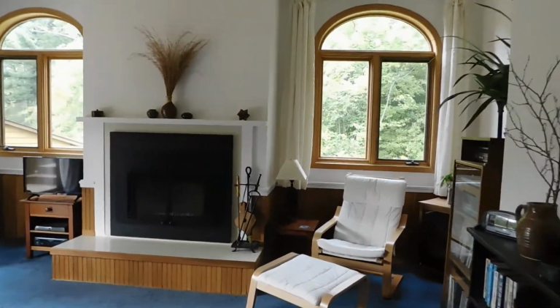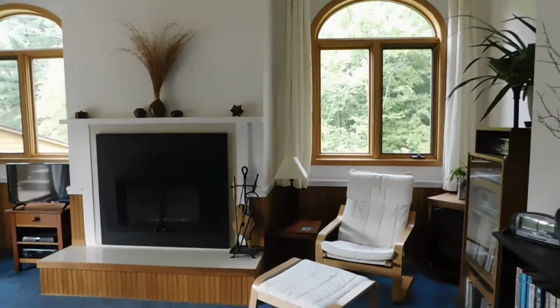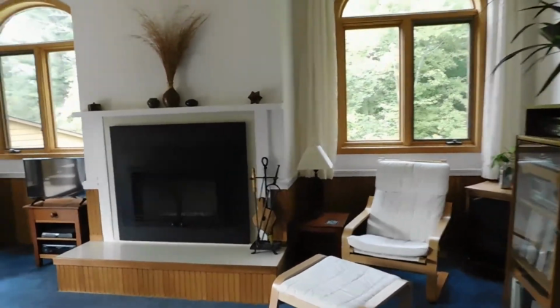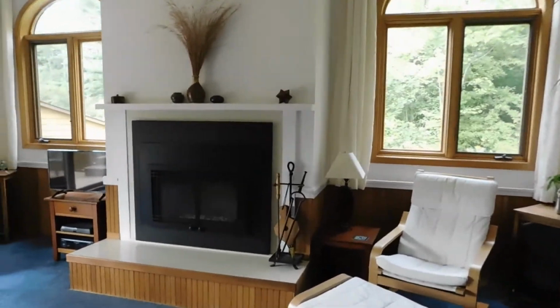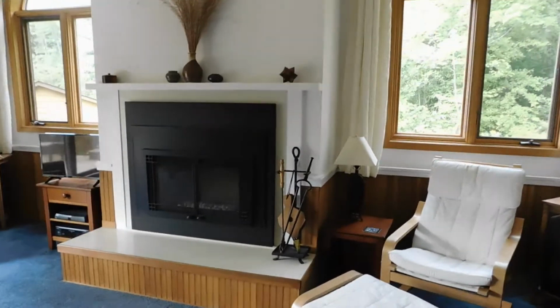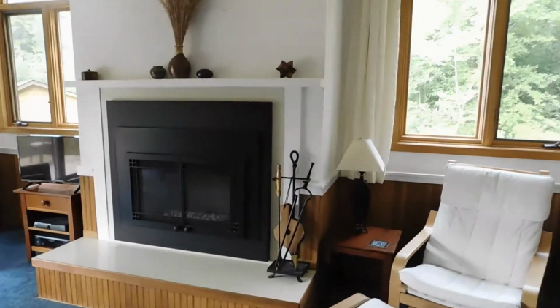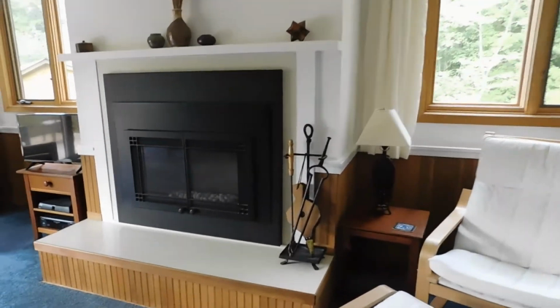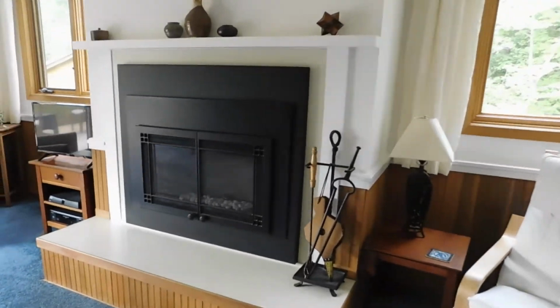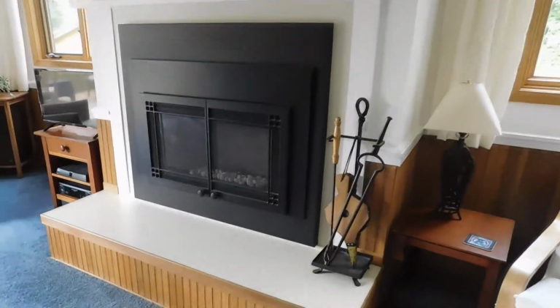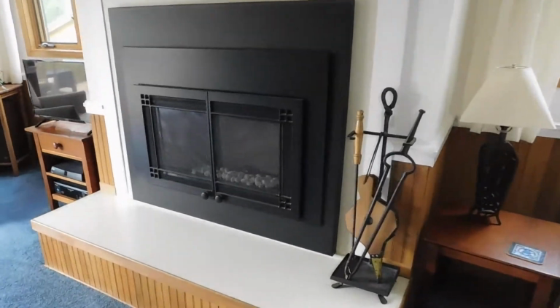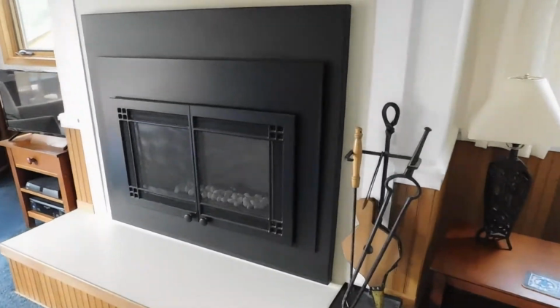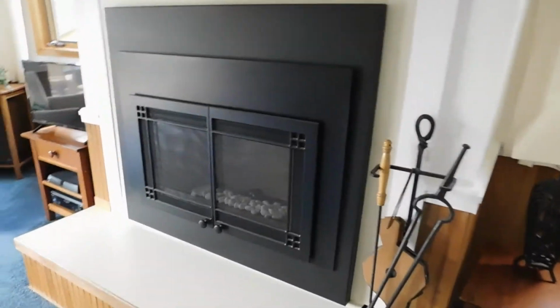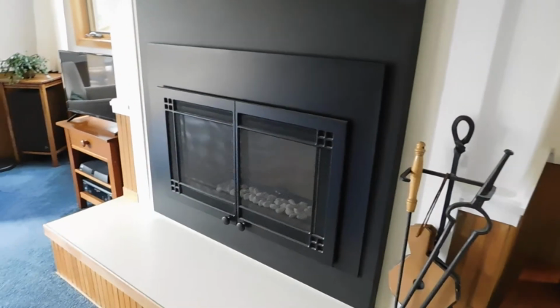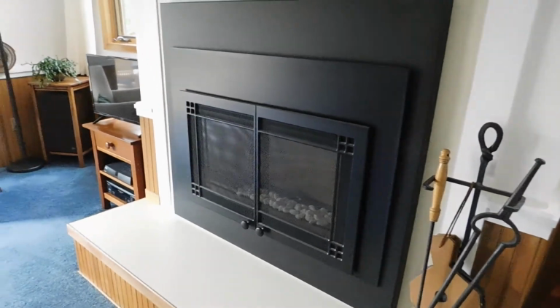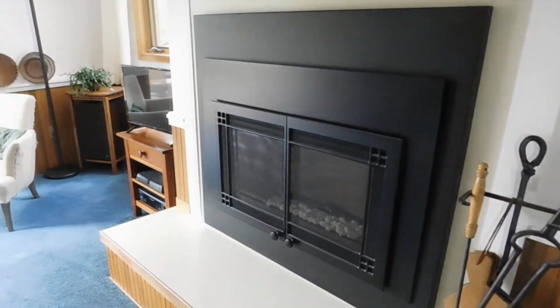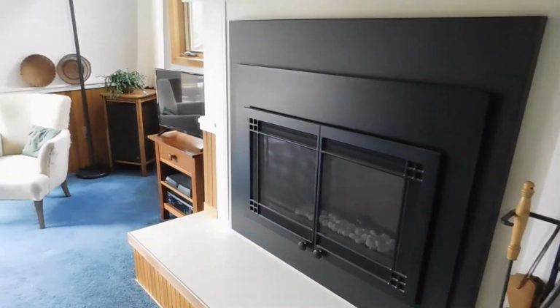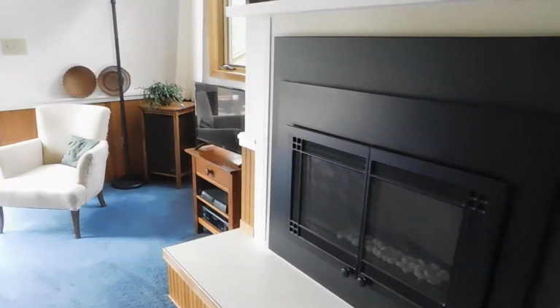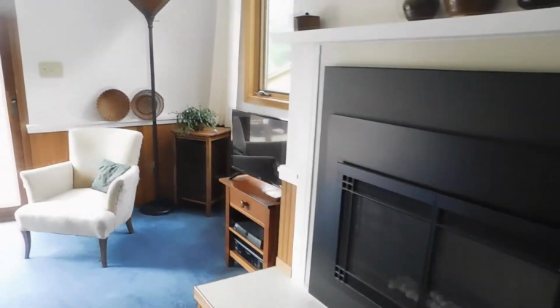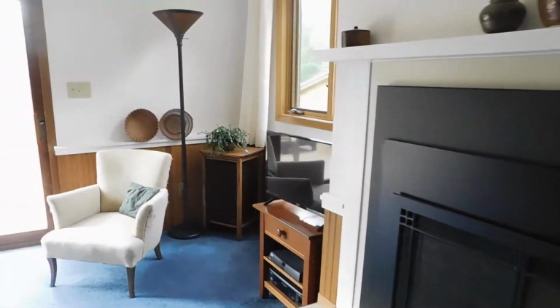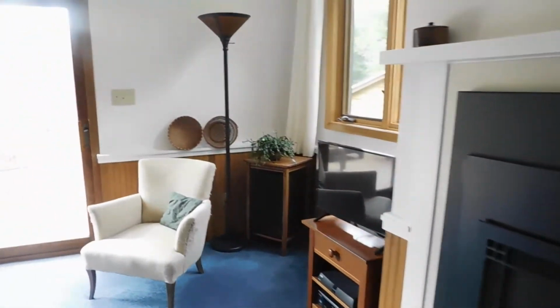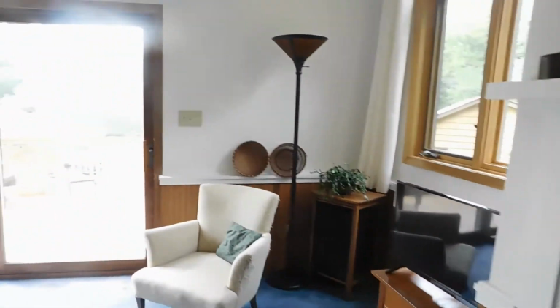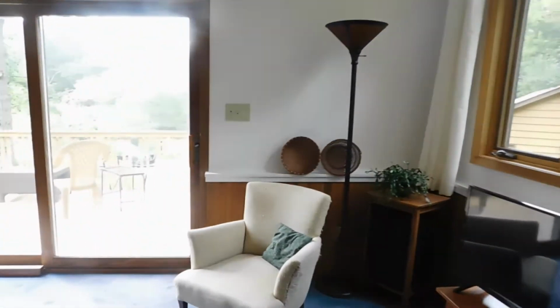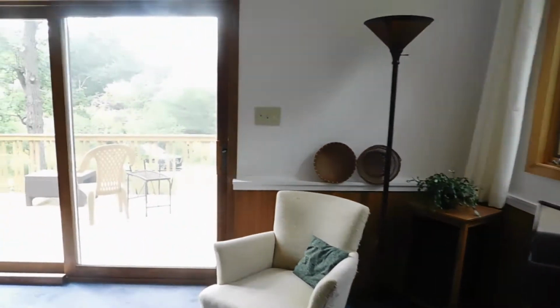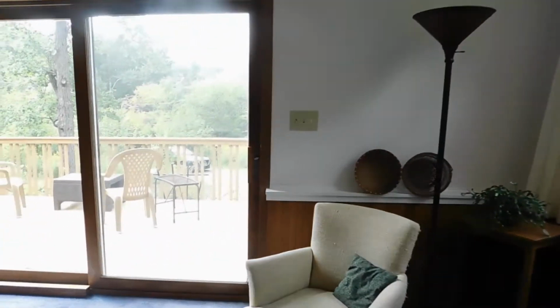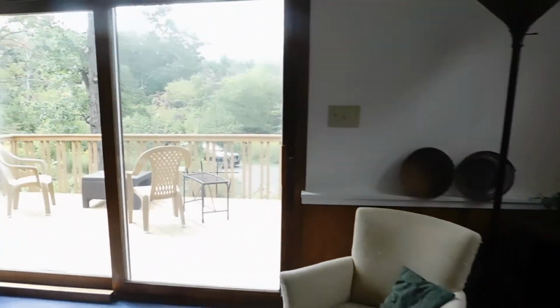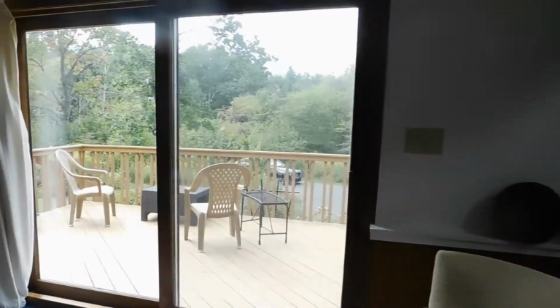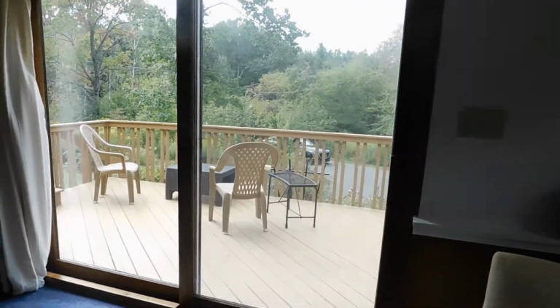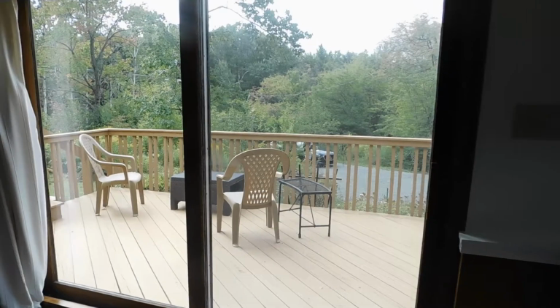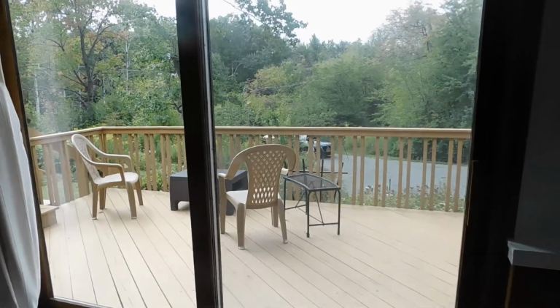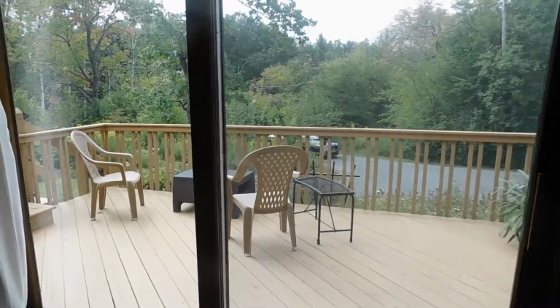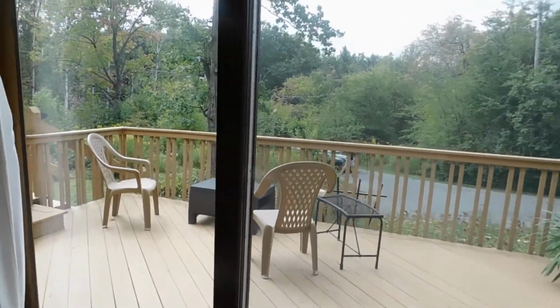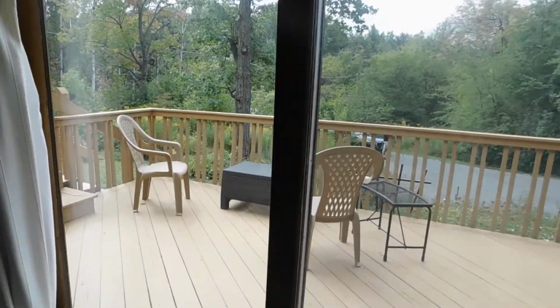Take a closer look at the fireplace mantel, and there's a nice sunny deck on the south side.